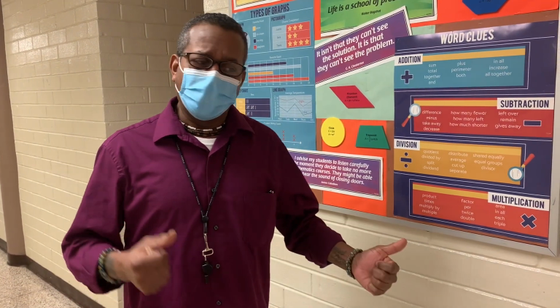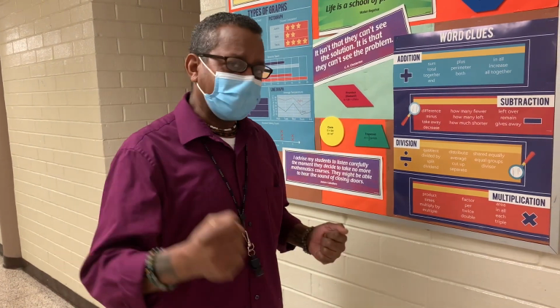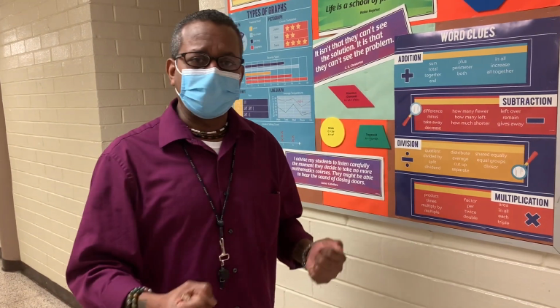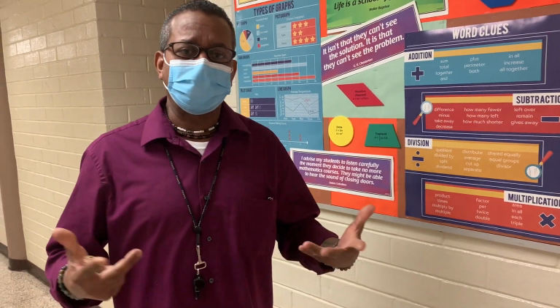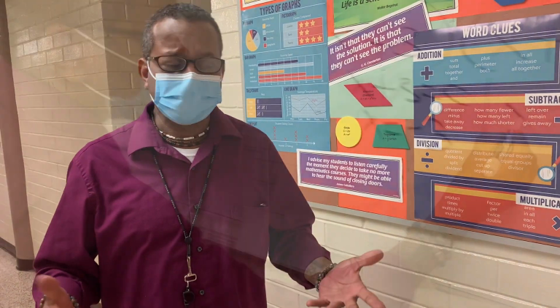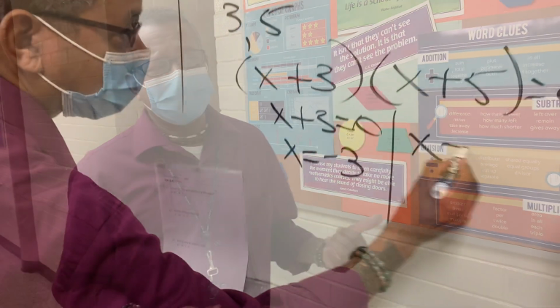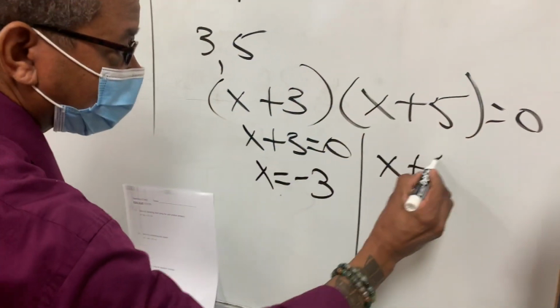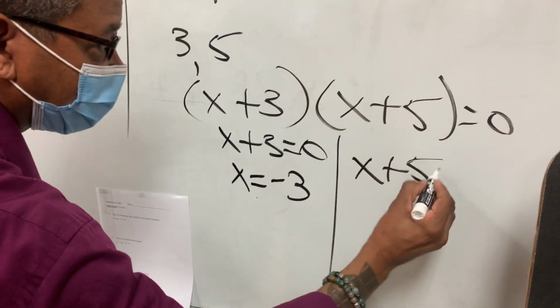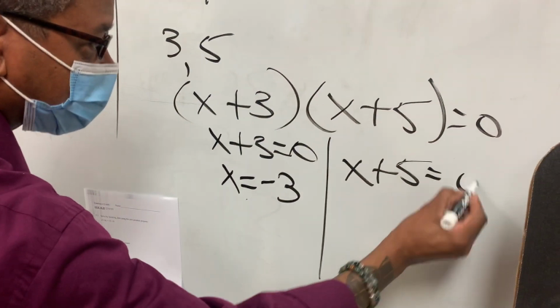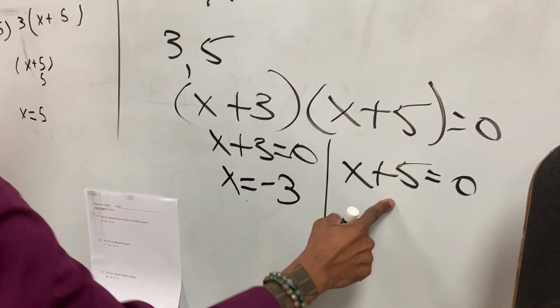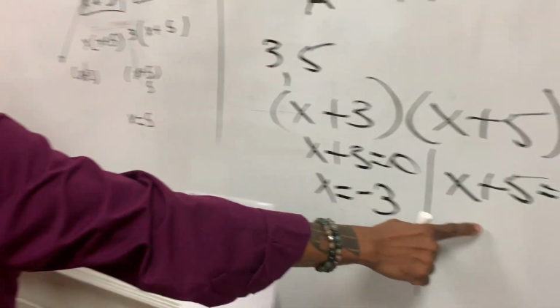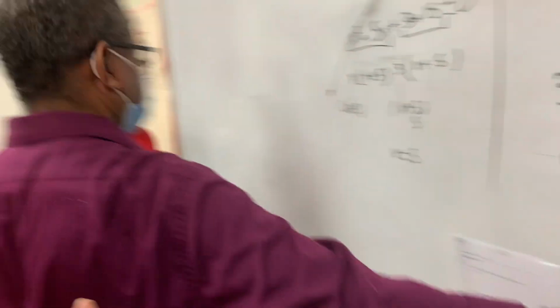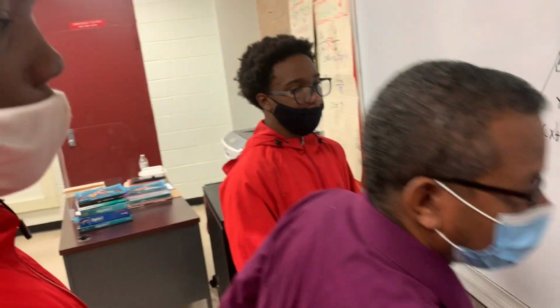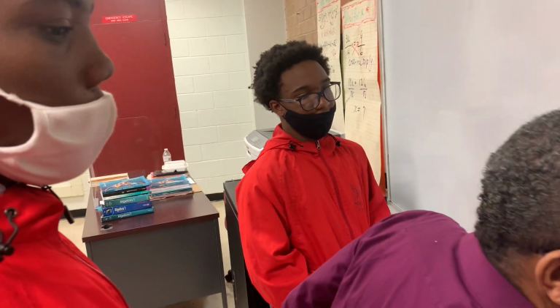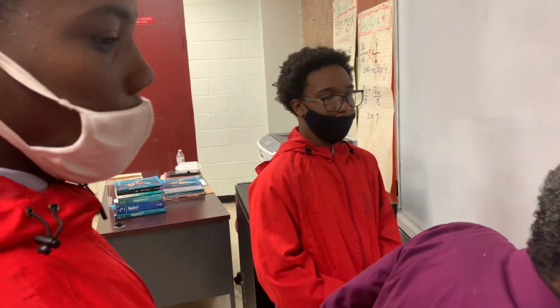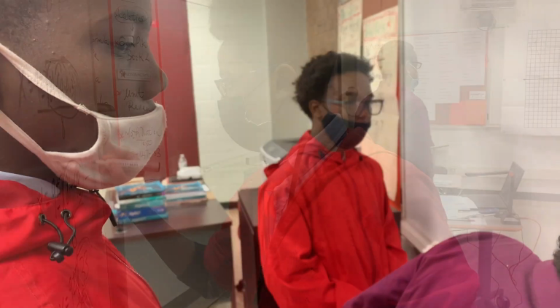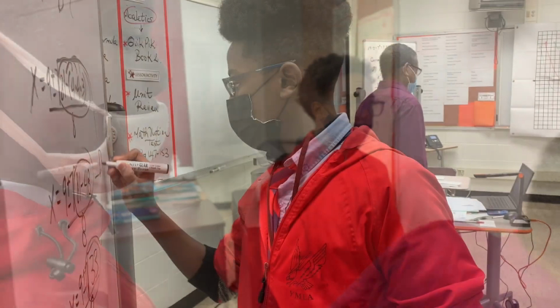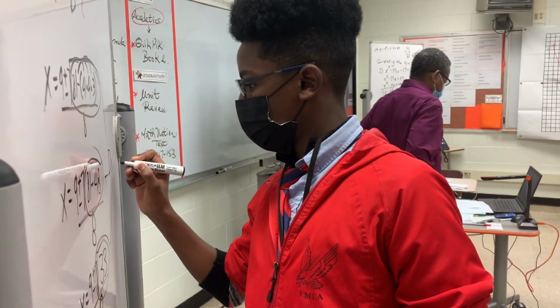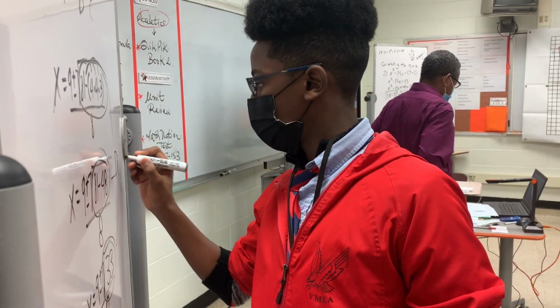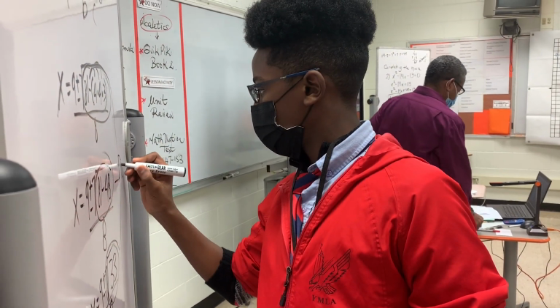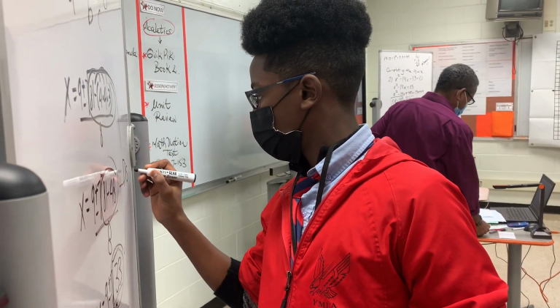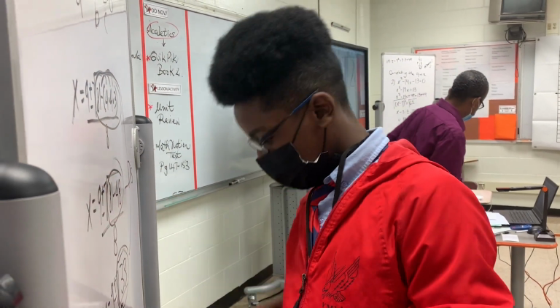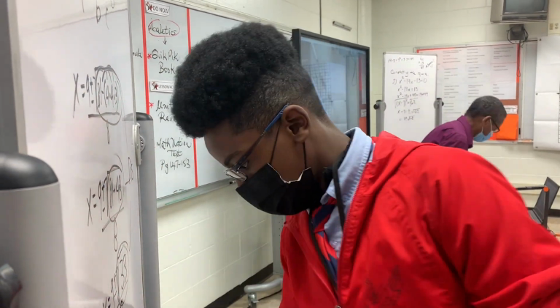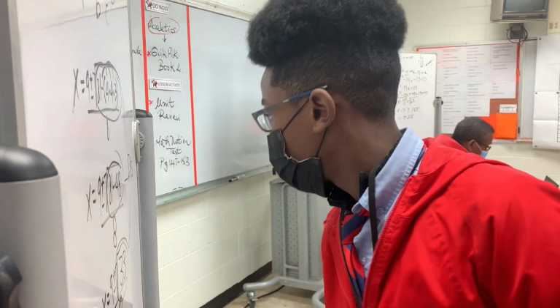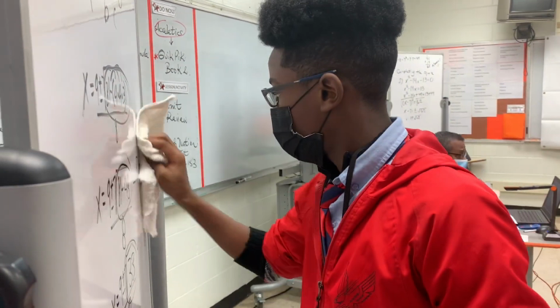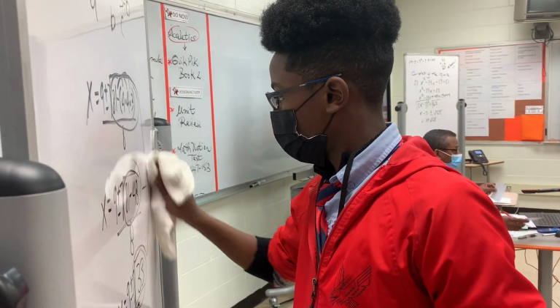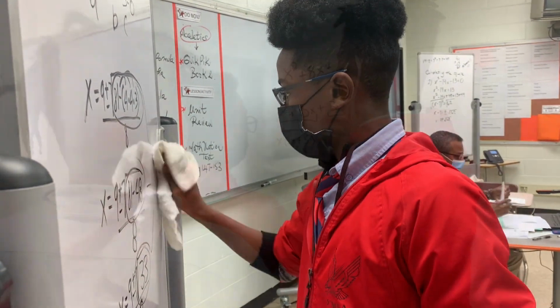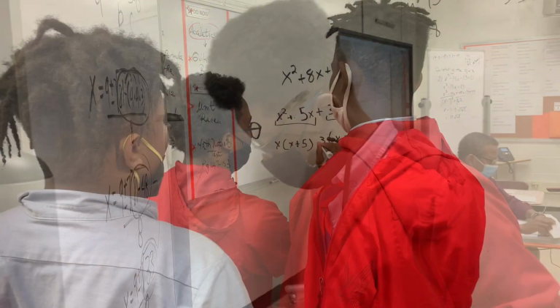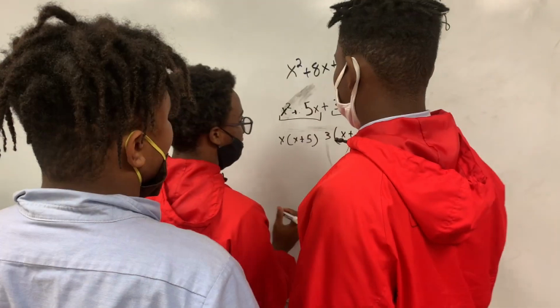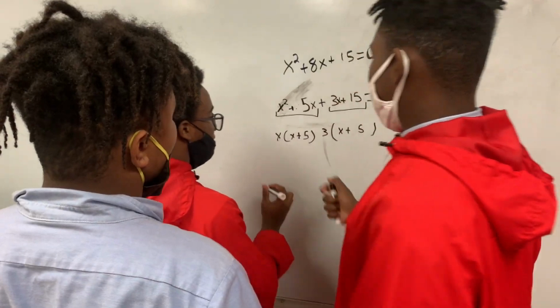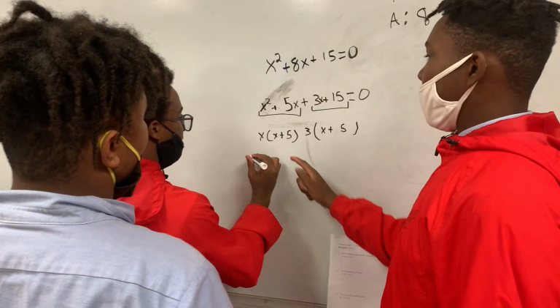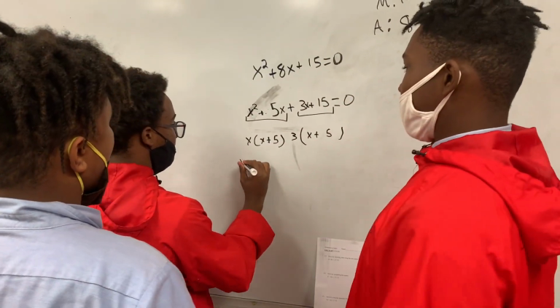x plus 5 is 0. How do I get x by itself? So x is negative 5. Intercept right there. One more time, we're going to do it again, so don't be worried. 1, 2, 3, 4, and then I'll finish it out.